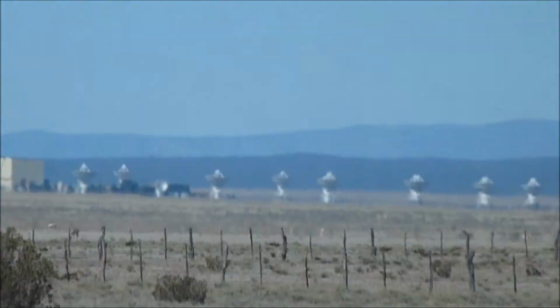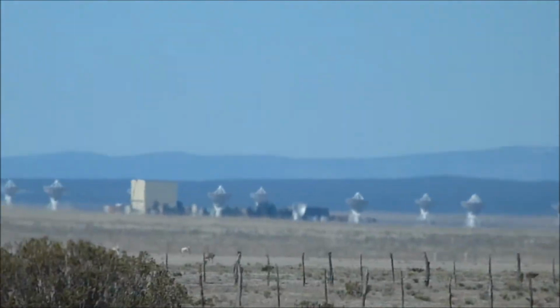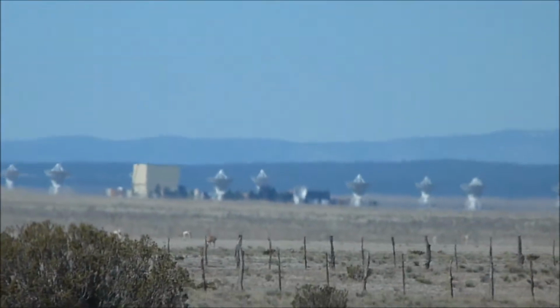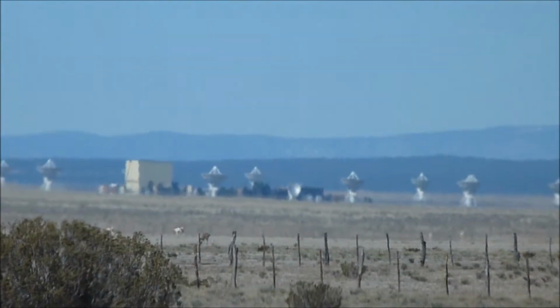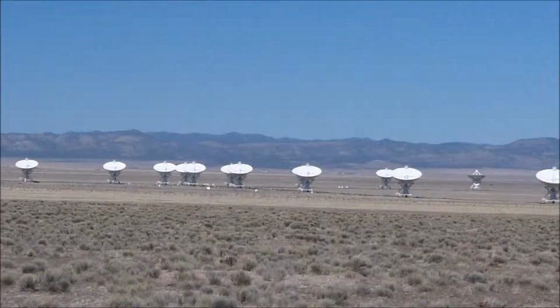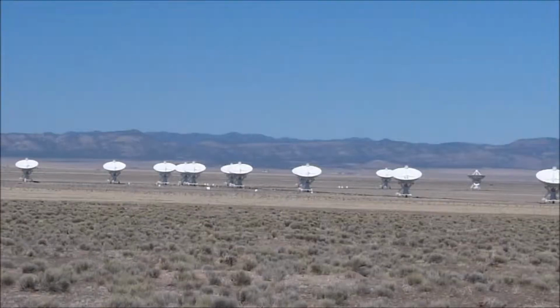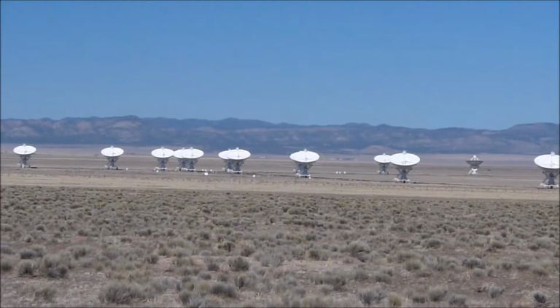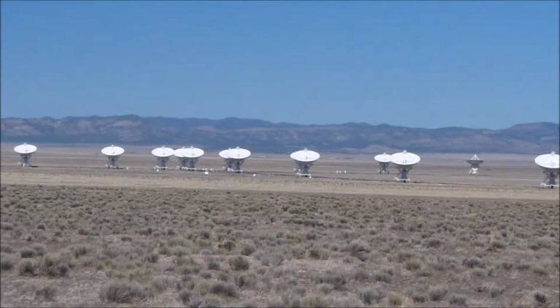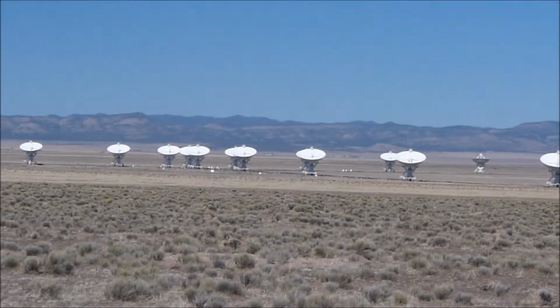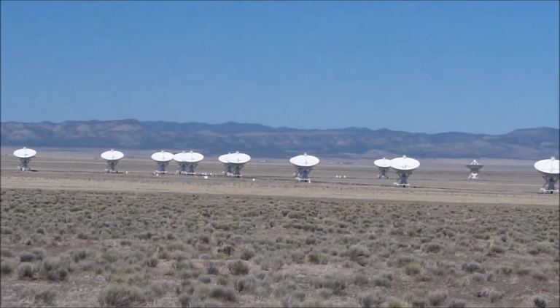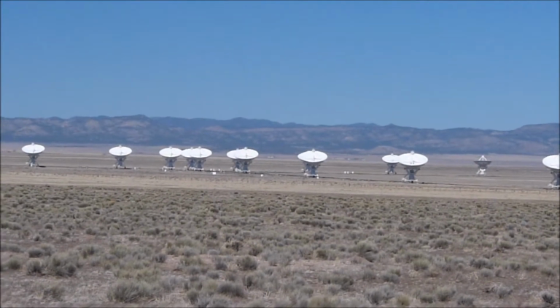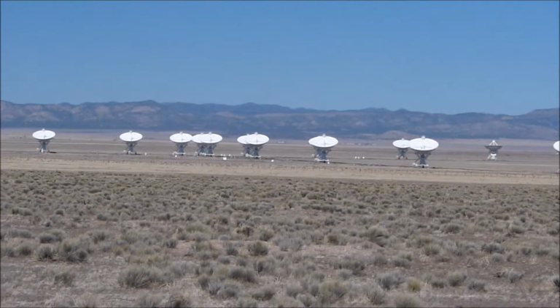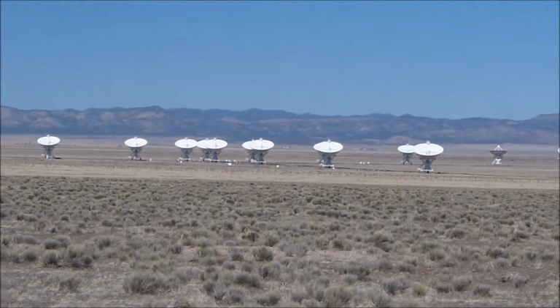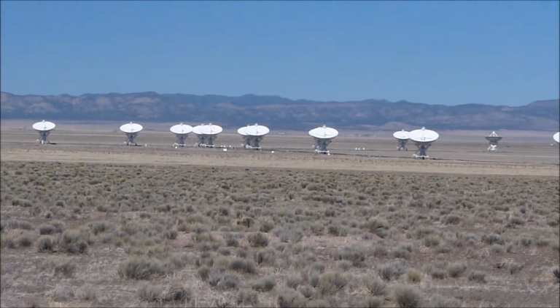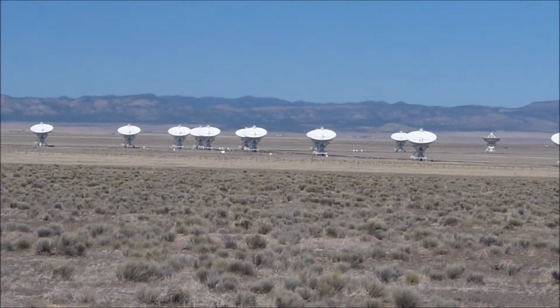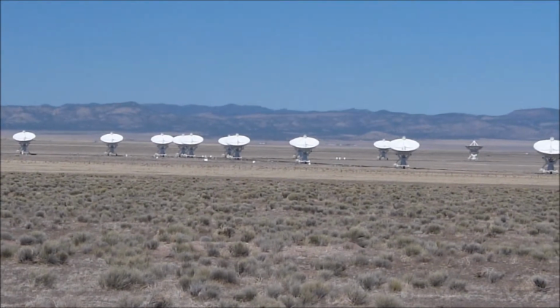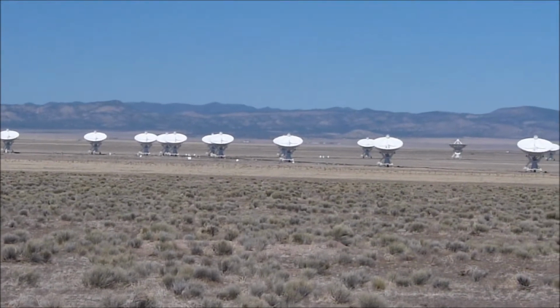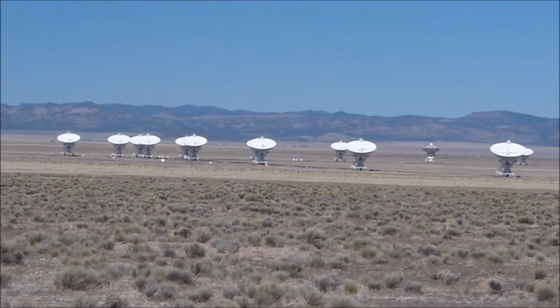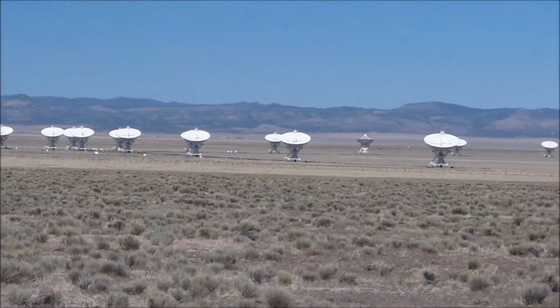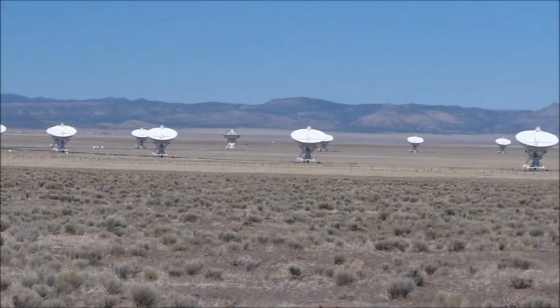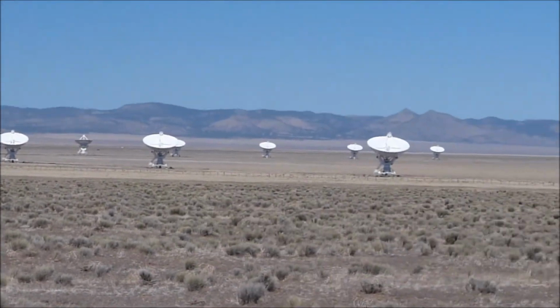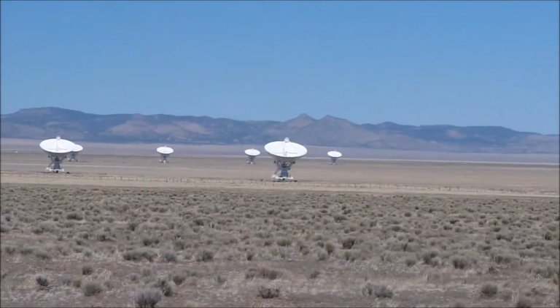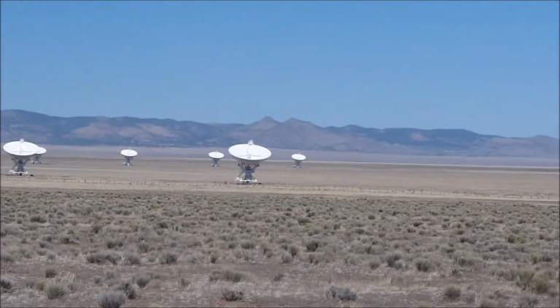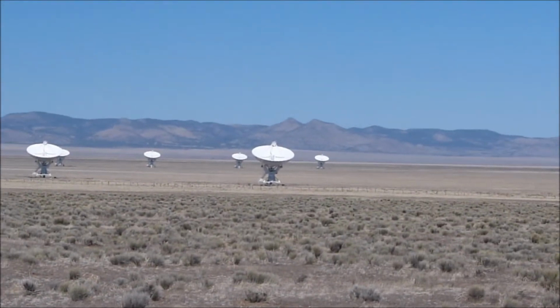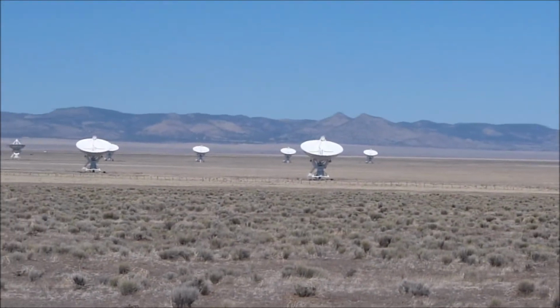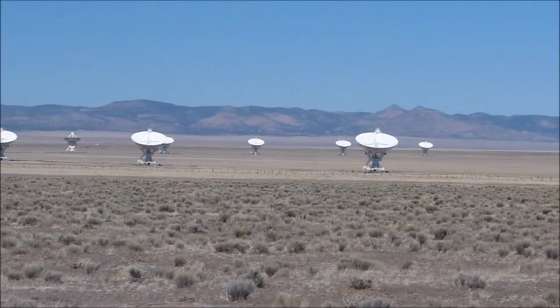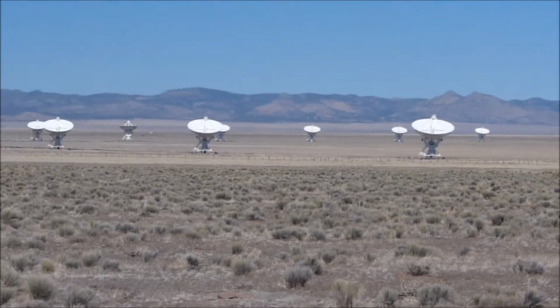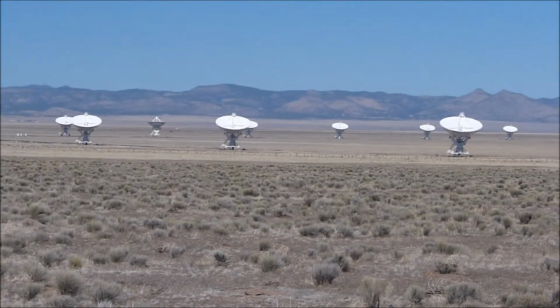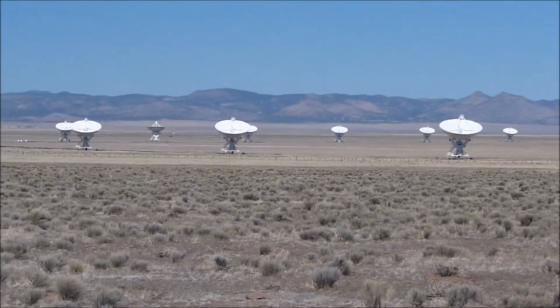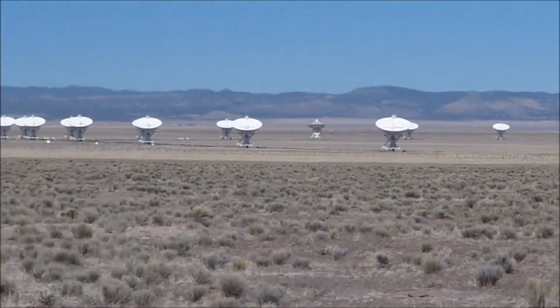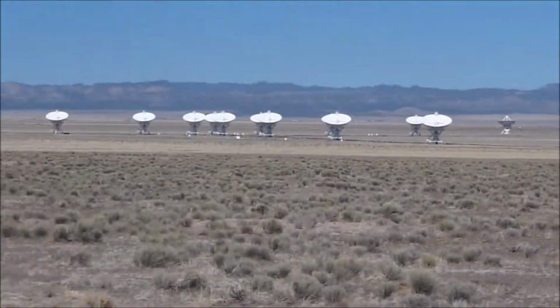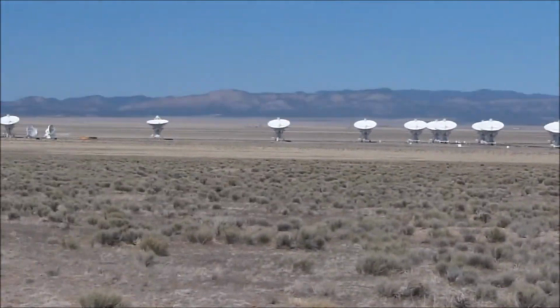And ladies and gentlemen, grab your pants and take them off, cause we're at the VLA! If it looks familiar, you've probably seen Contact, a movie that single-handedly slapped both science and science fiction in the face. Simply amazing.